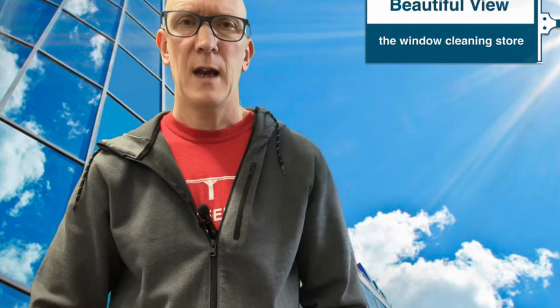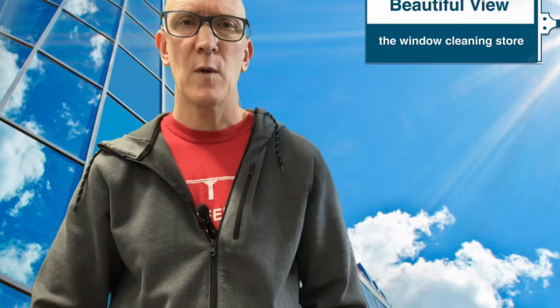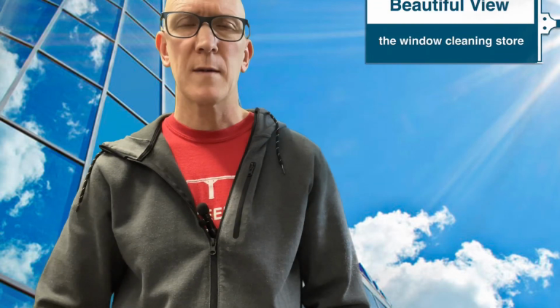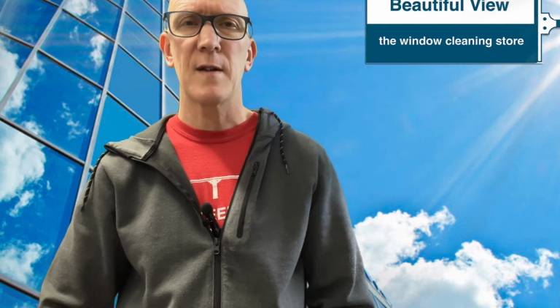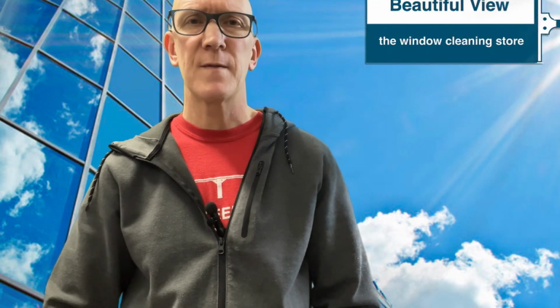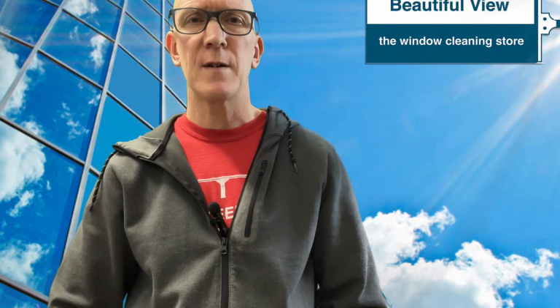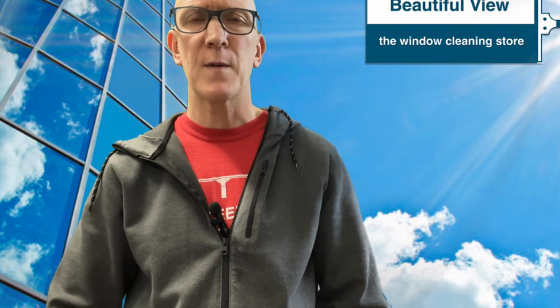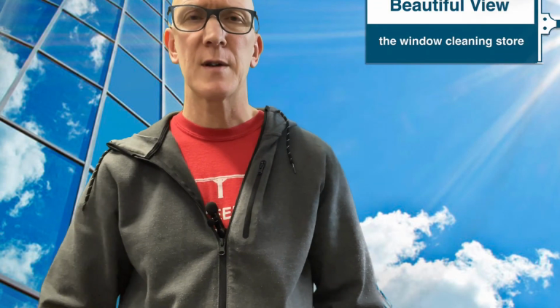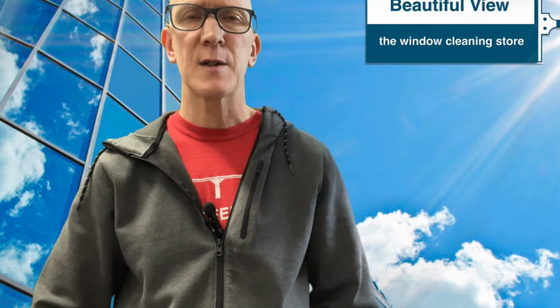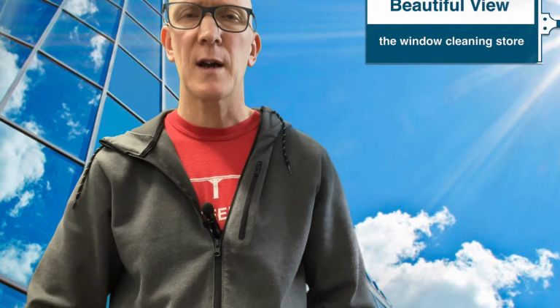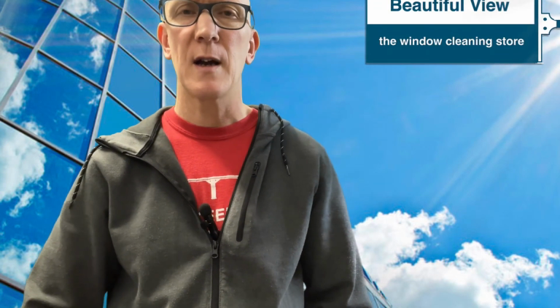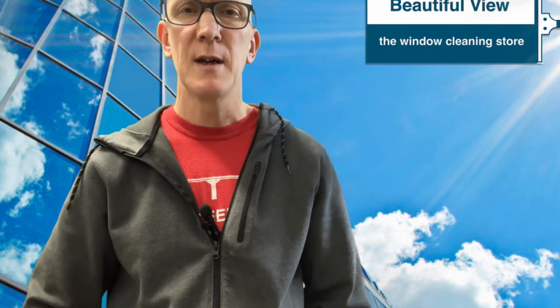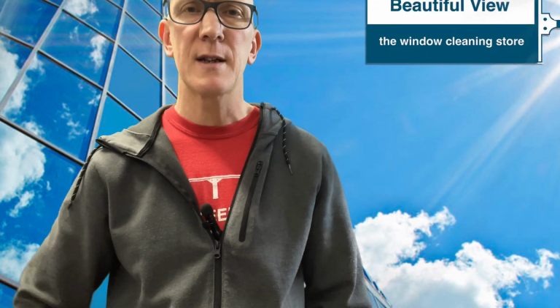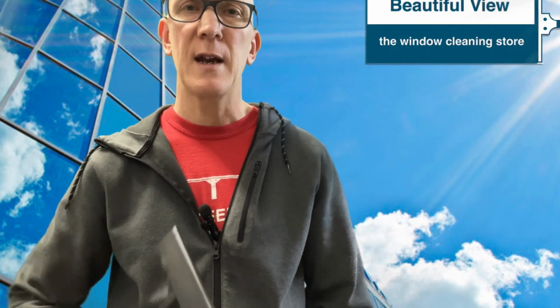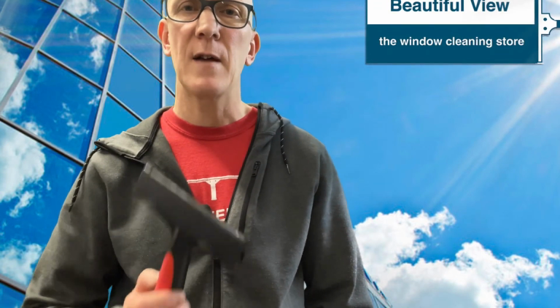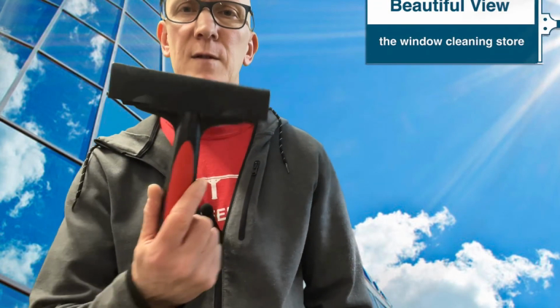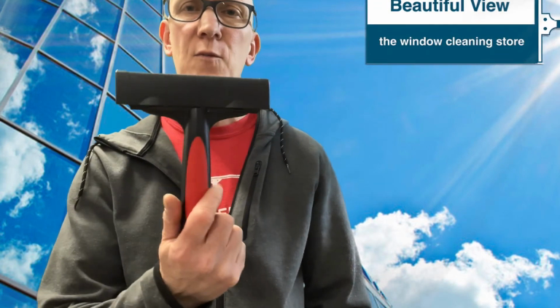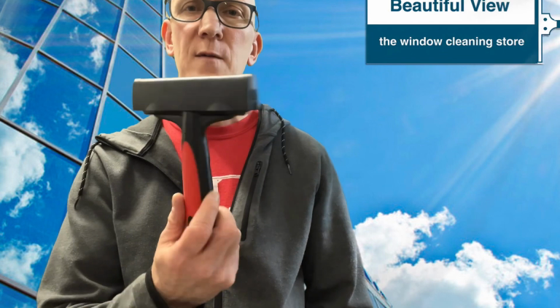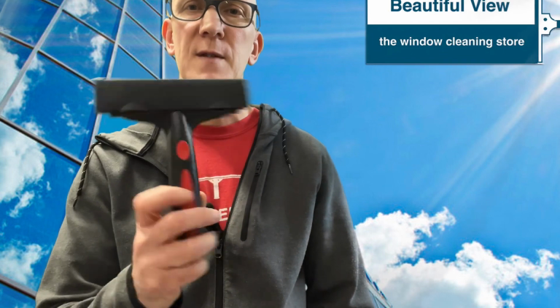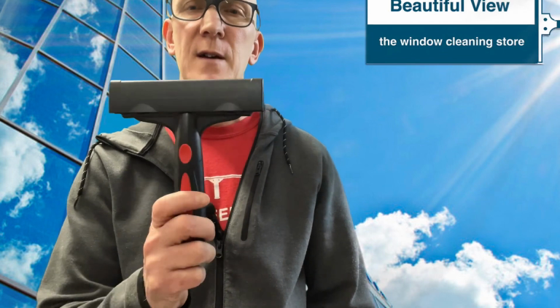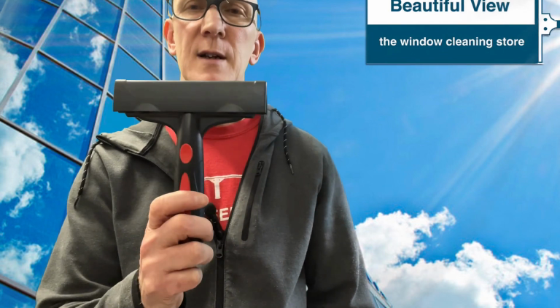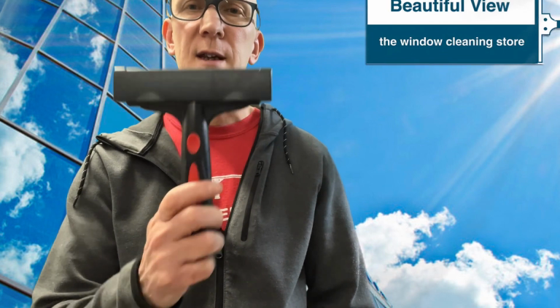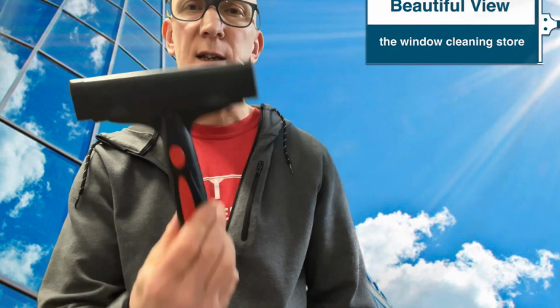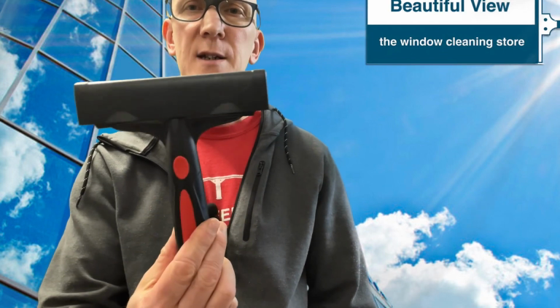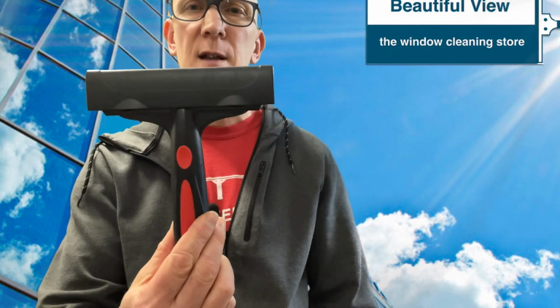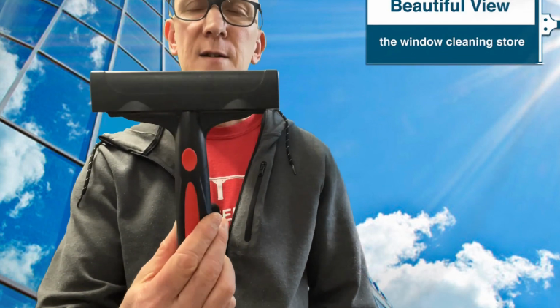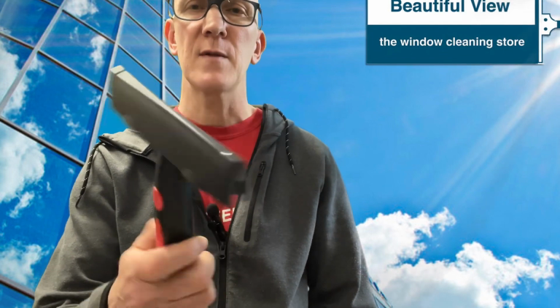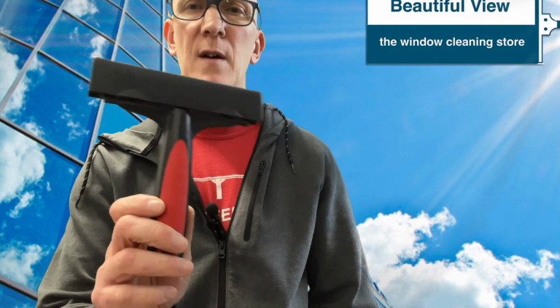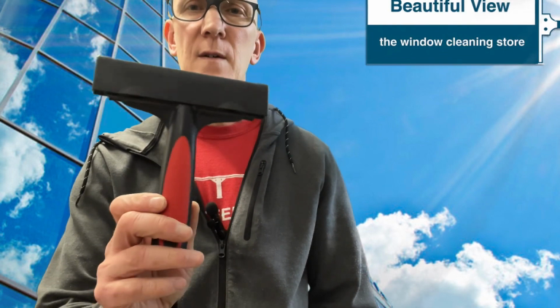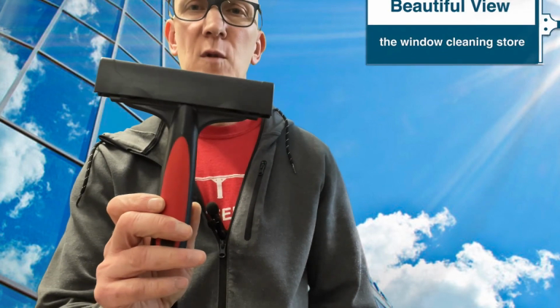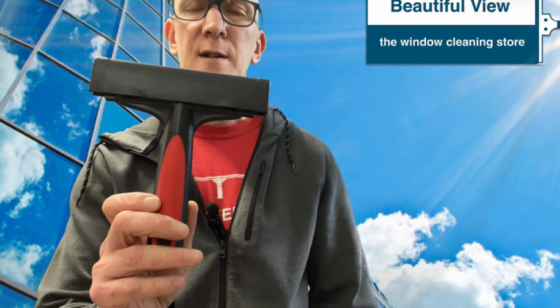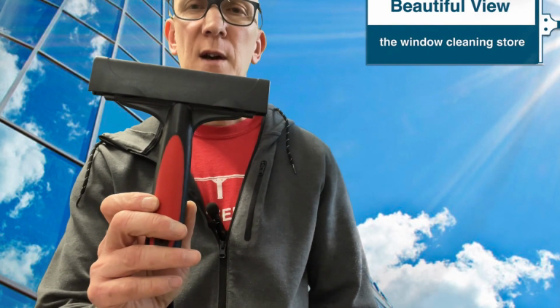Hey everyone, welcome to another video here from TheWindowCleaningStore.com. Today in another new product release video, it's the 6-inch glass scraper from World Enterprise.